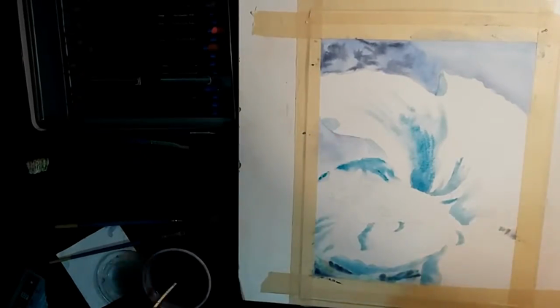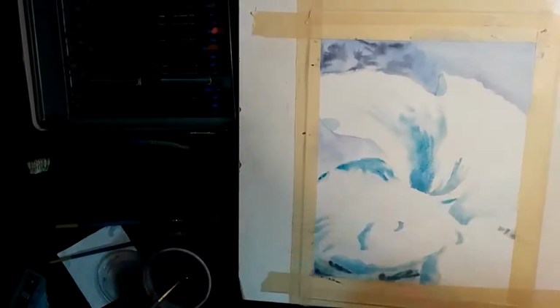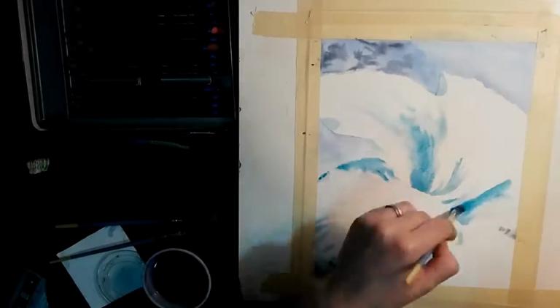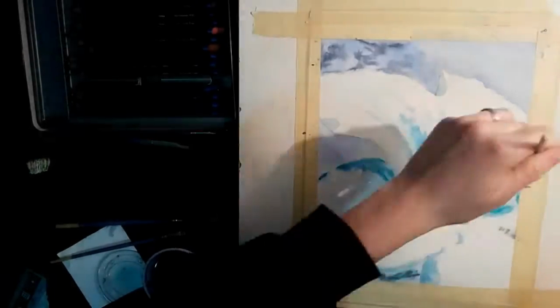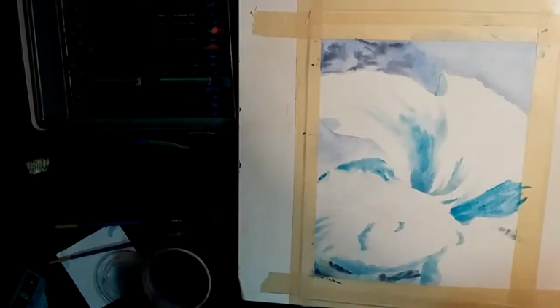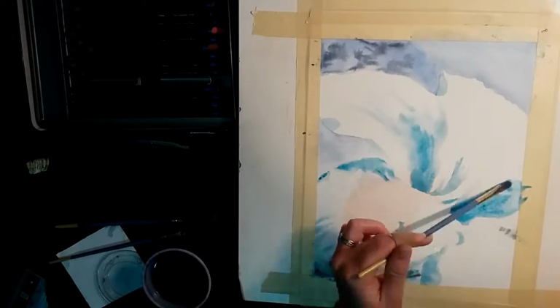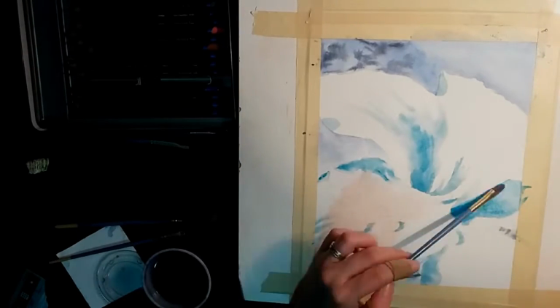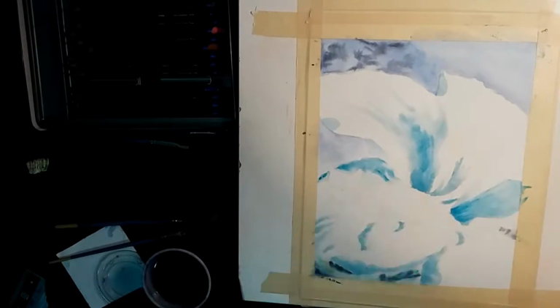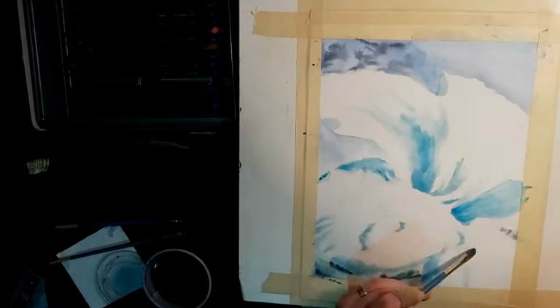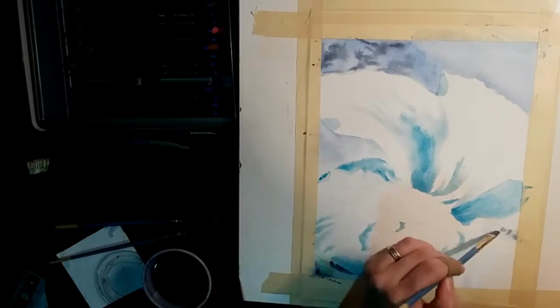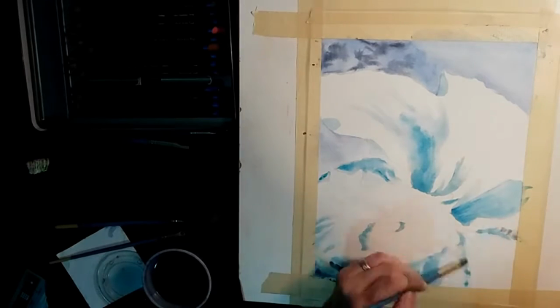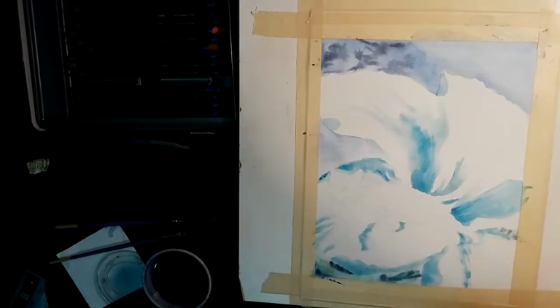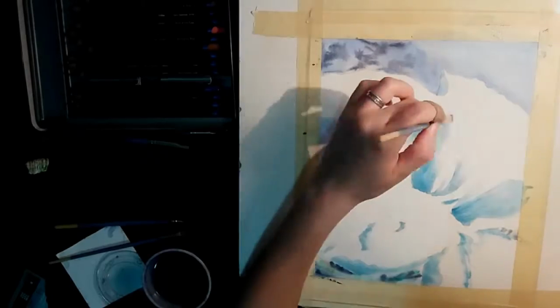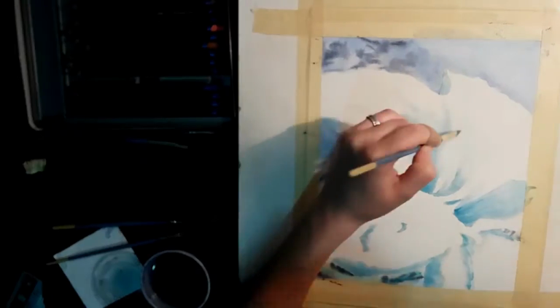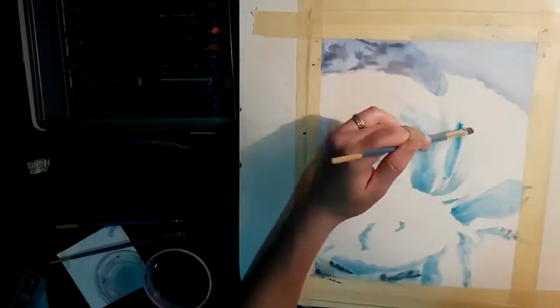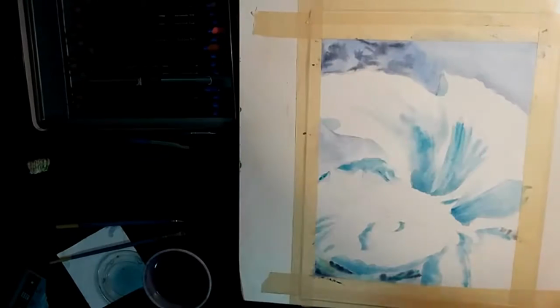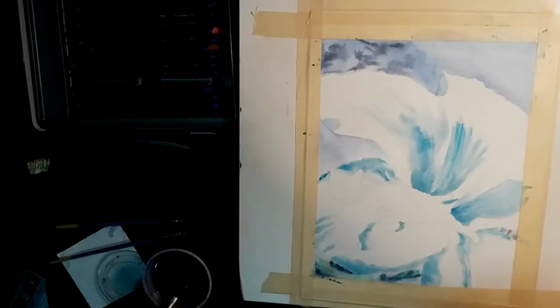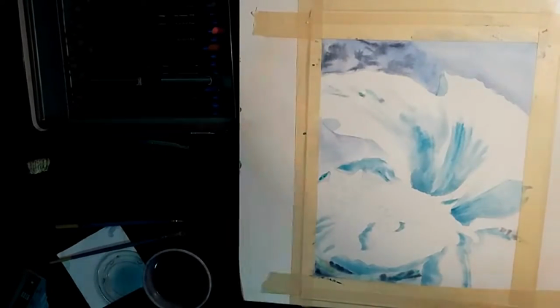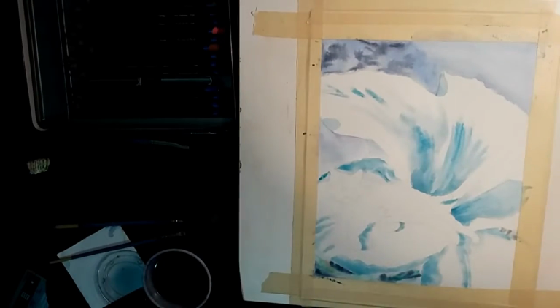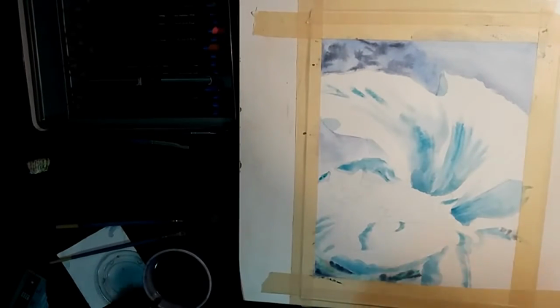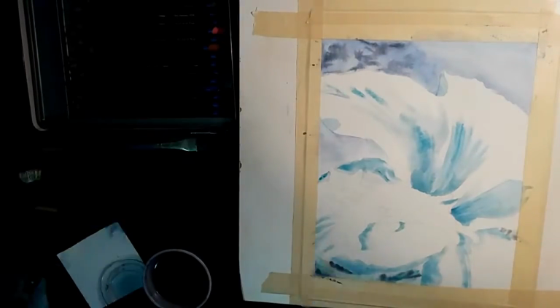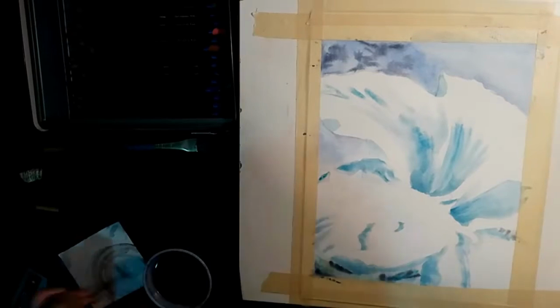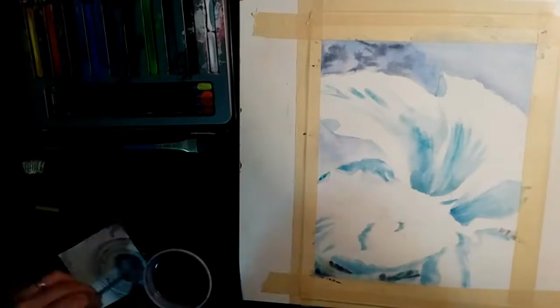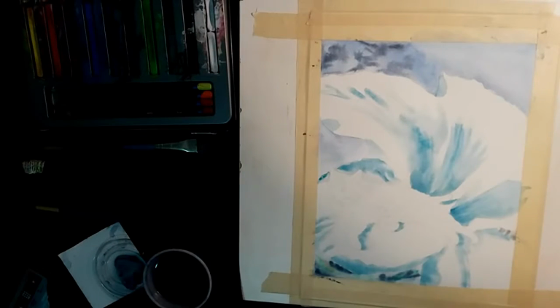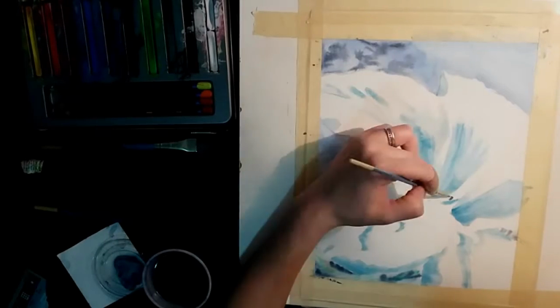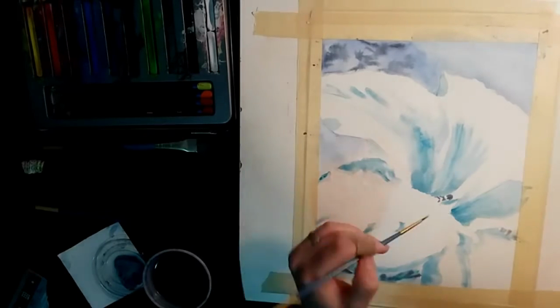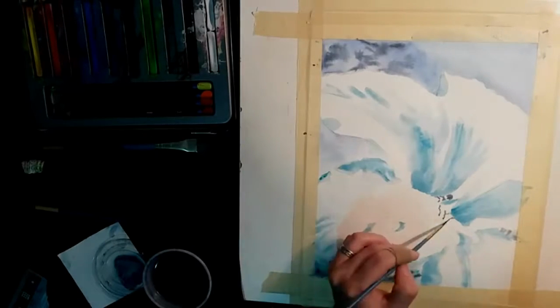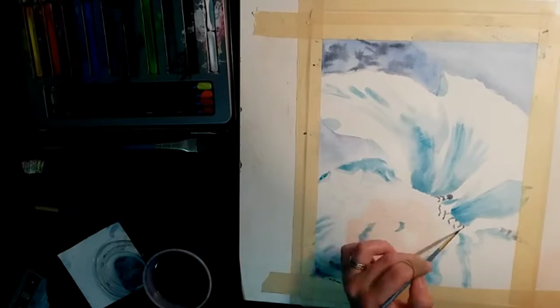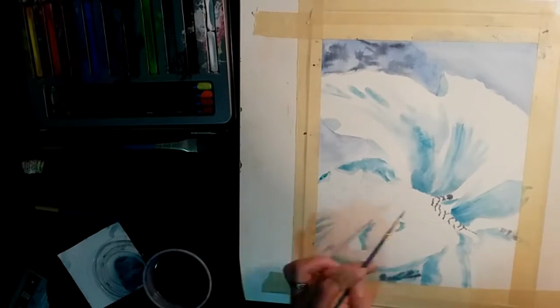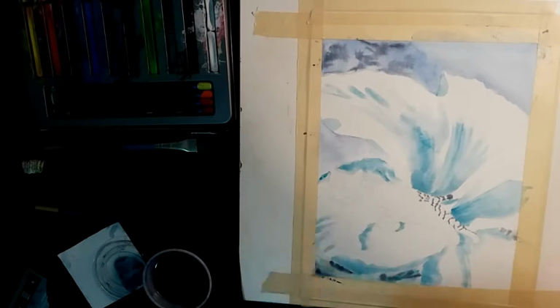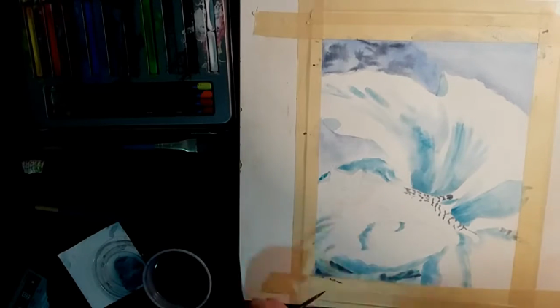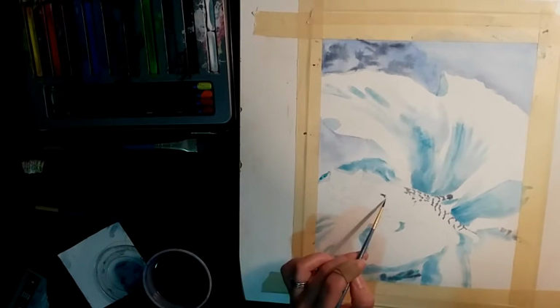I began by painting in the shadowed areas of the flower with a greenish blue, basically doing an underpainting of the flower using the complementary of what I wanted the flower to be. Once I had the shadows in, I moved on to the cat while I let the color dry.